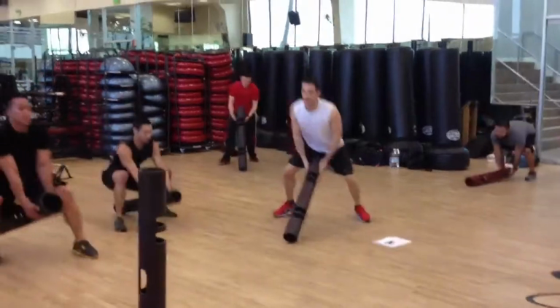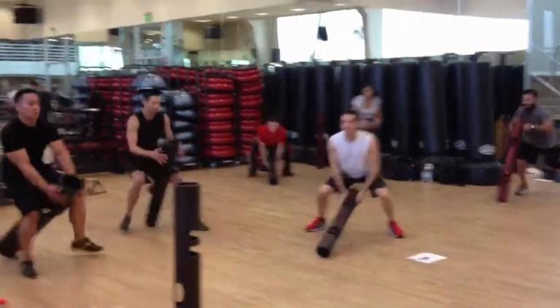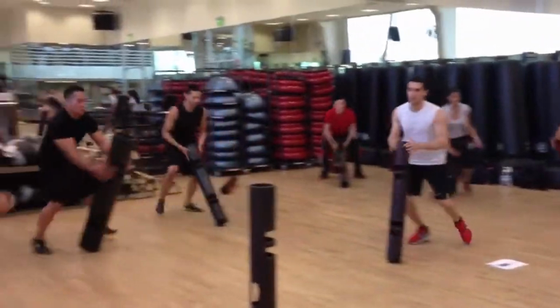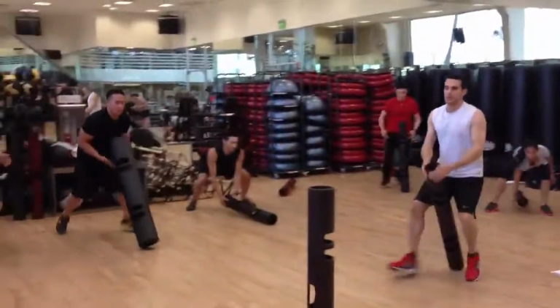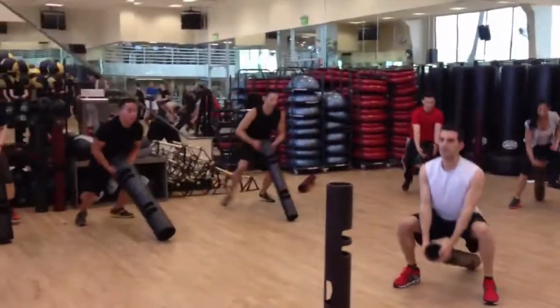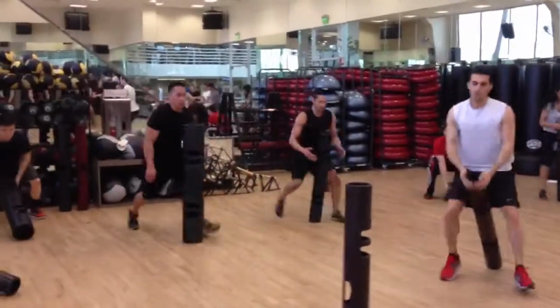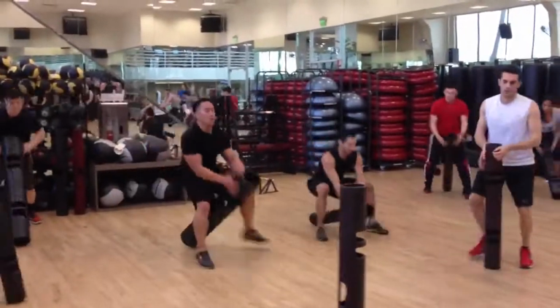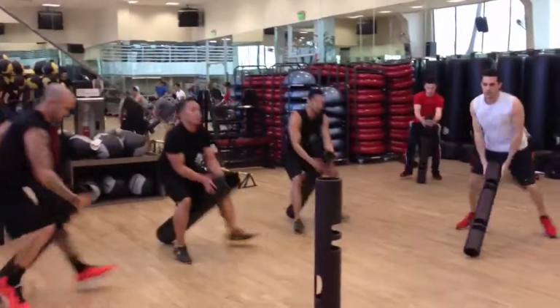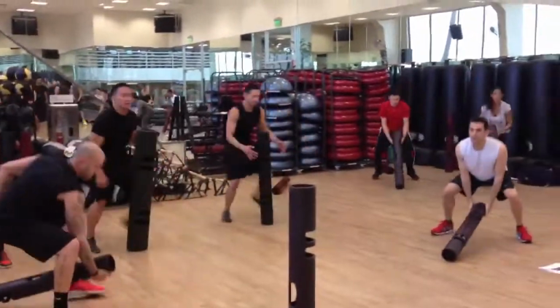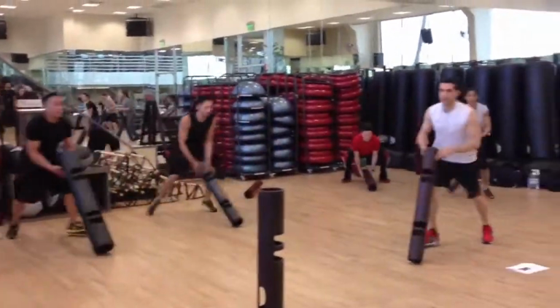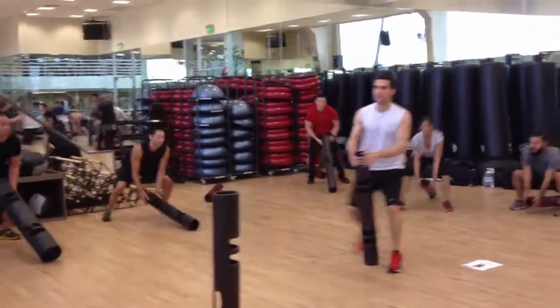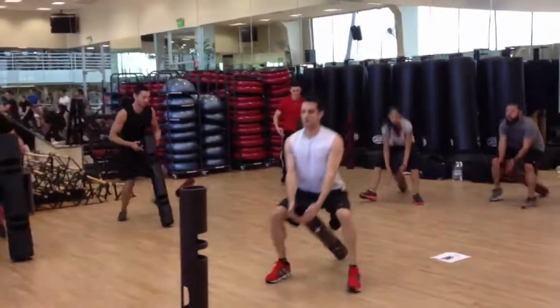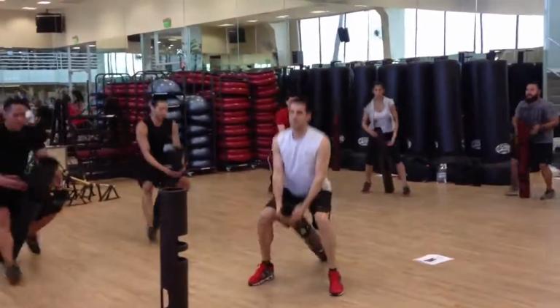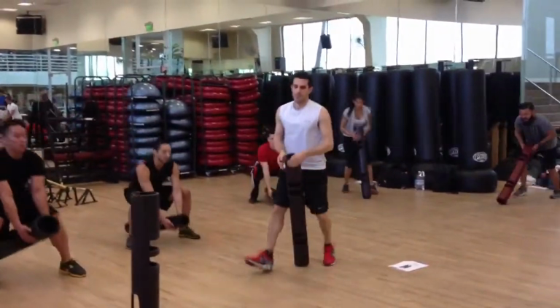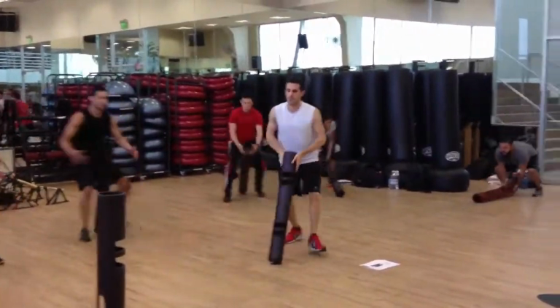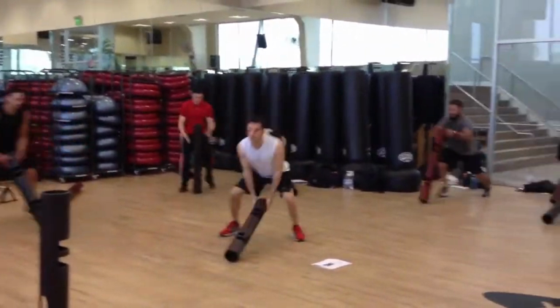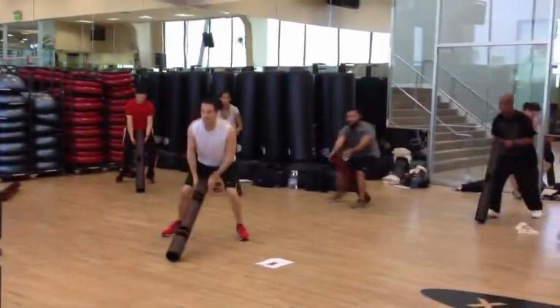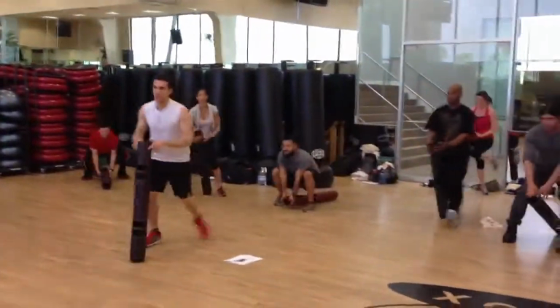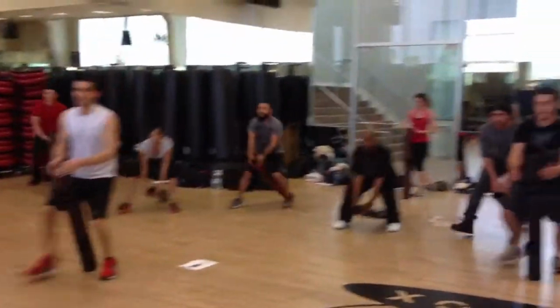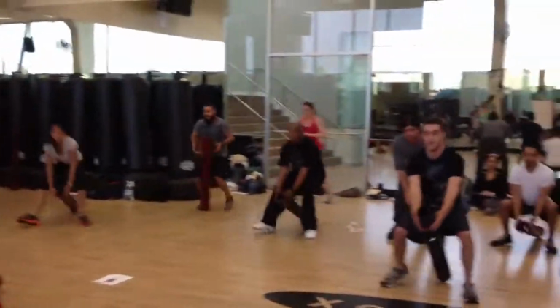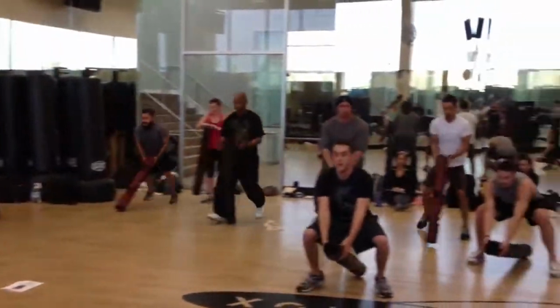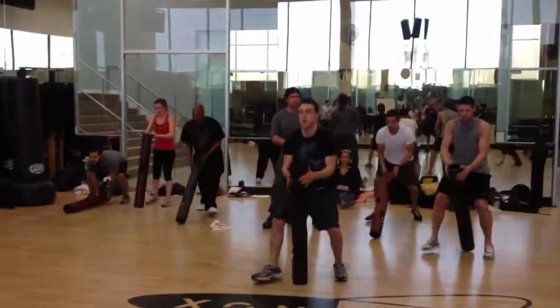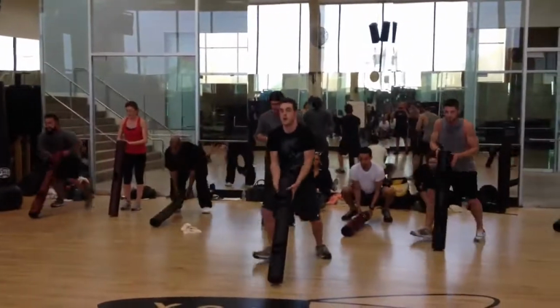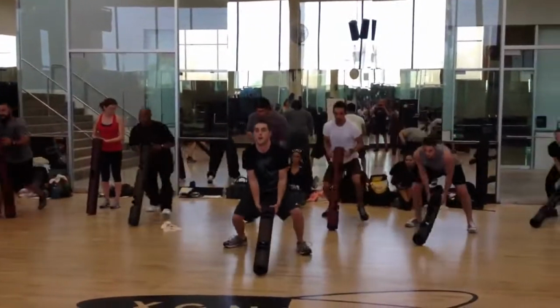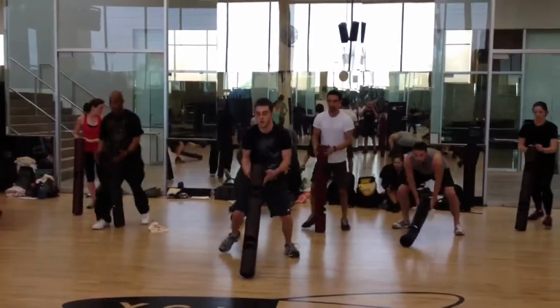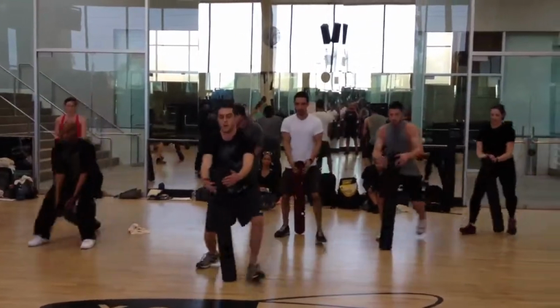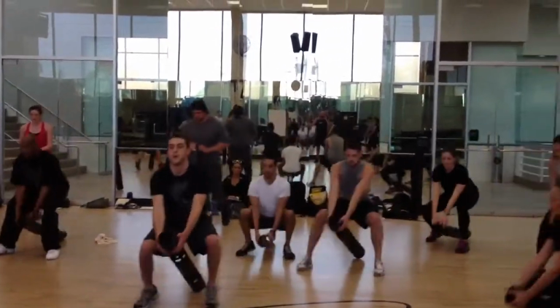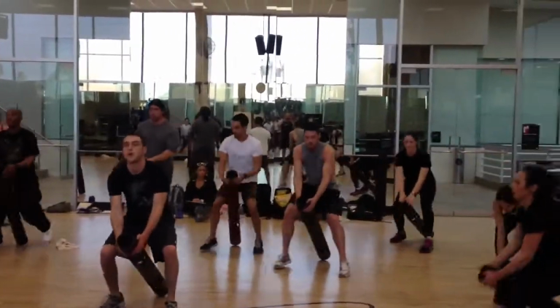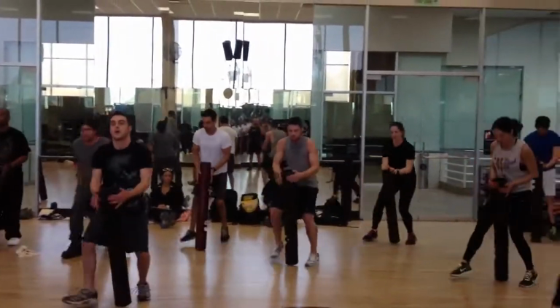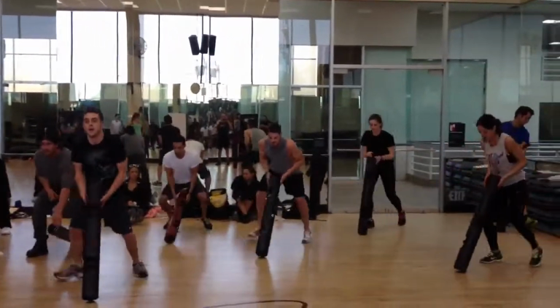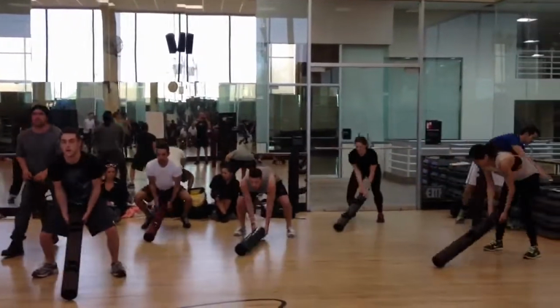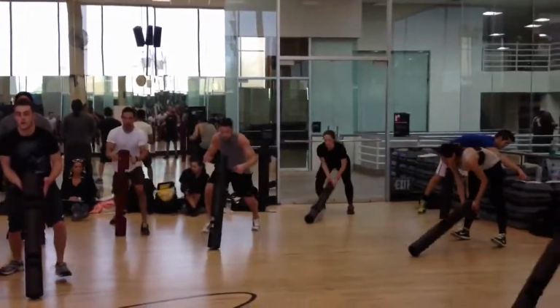First exercise is tilt, catch, shuffle. One end of the viper is staying down on the ground, so it's a tilting series. We're trying to catch it on the anterior side before it hits the ground.